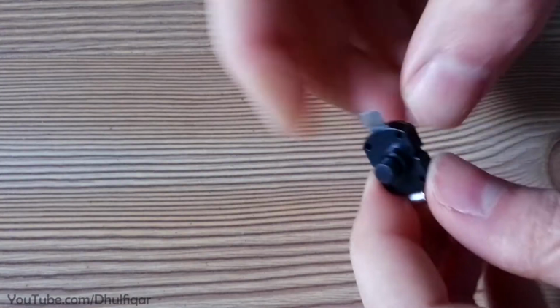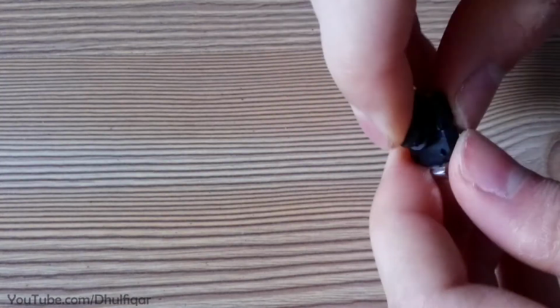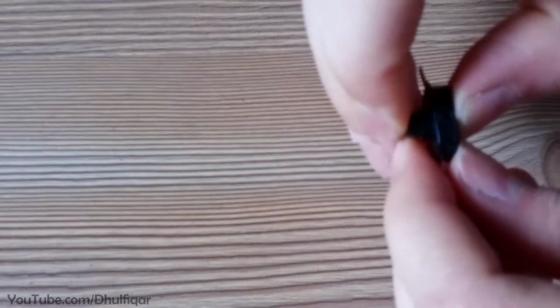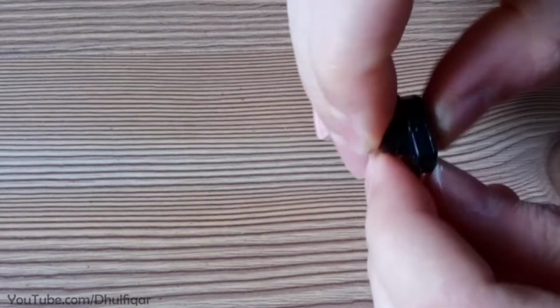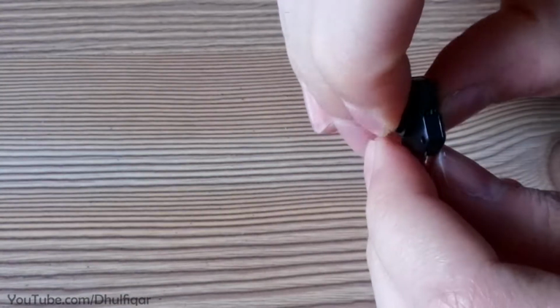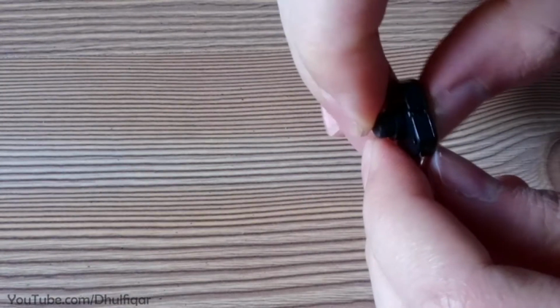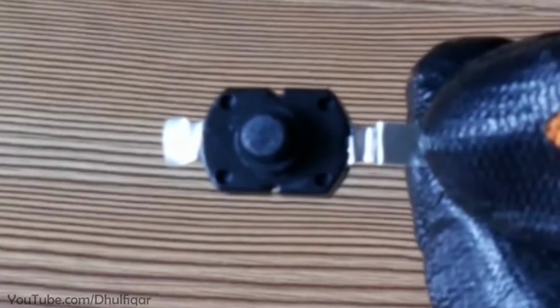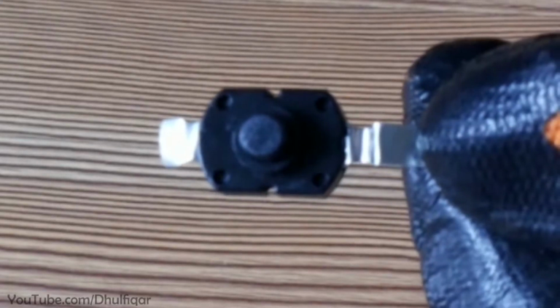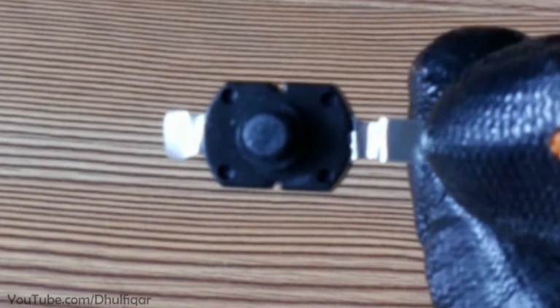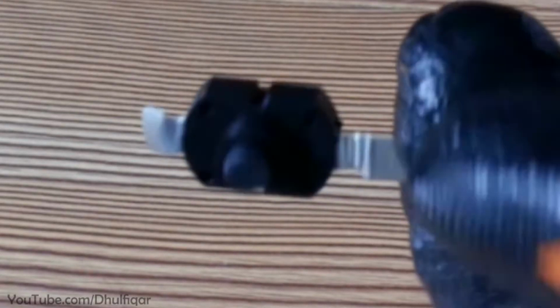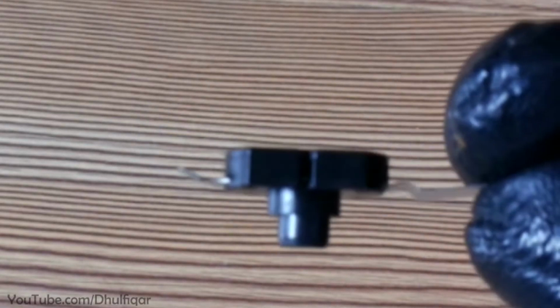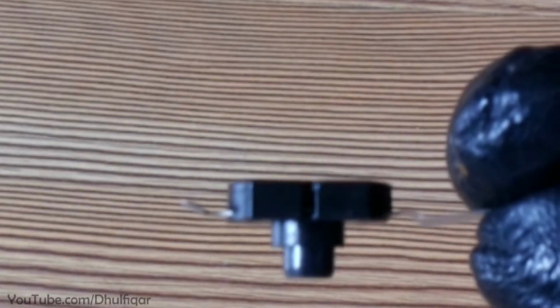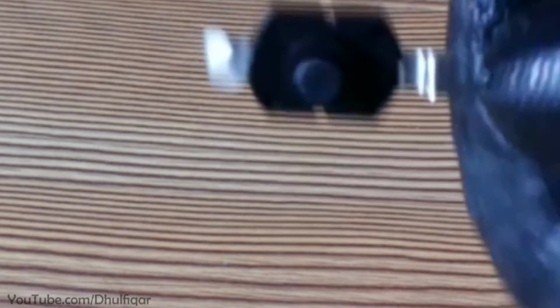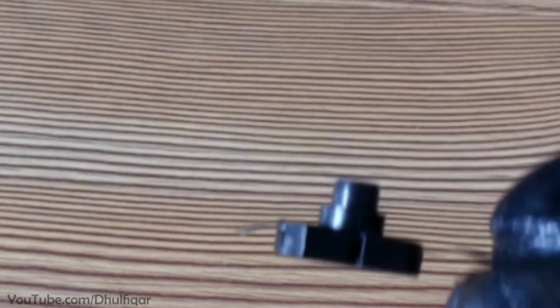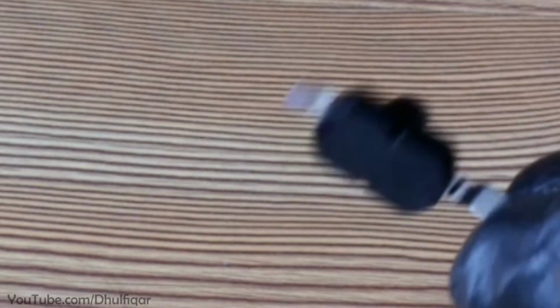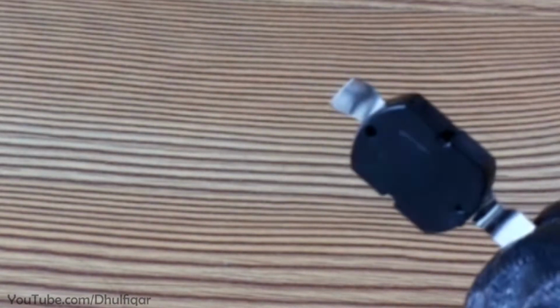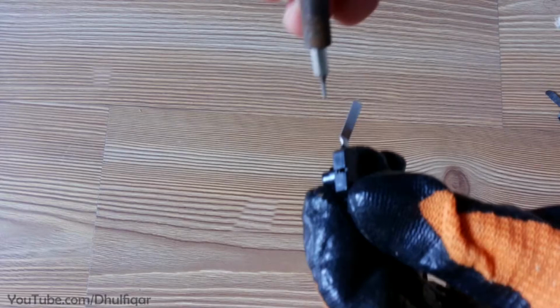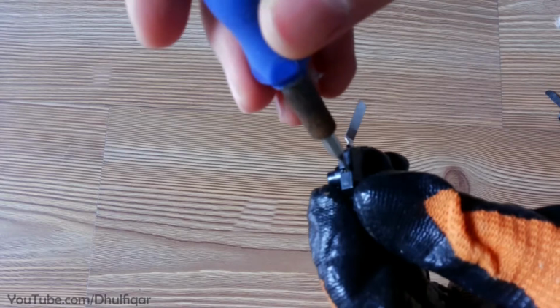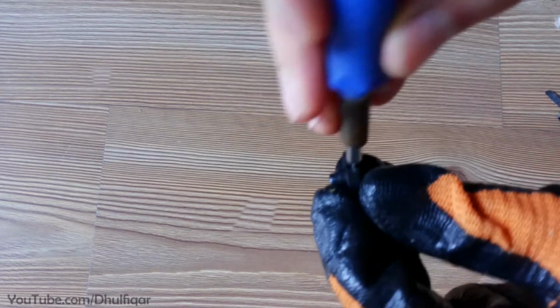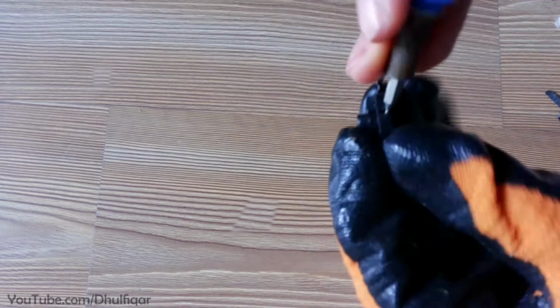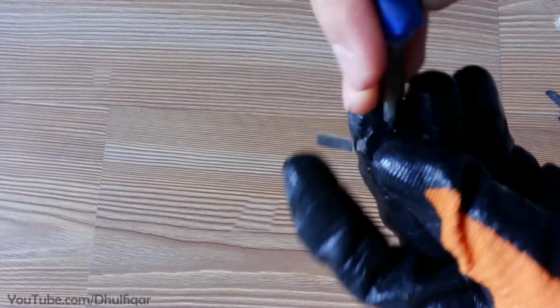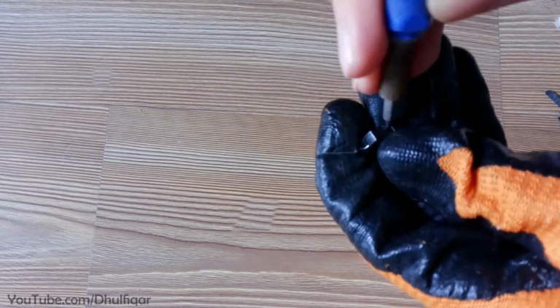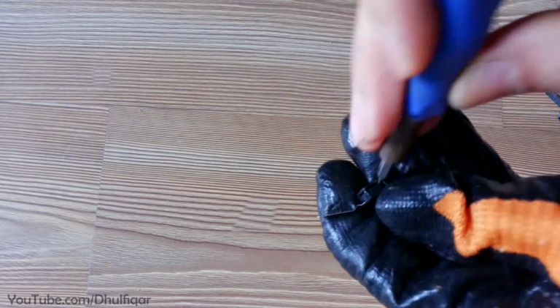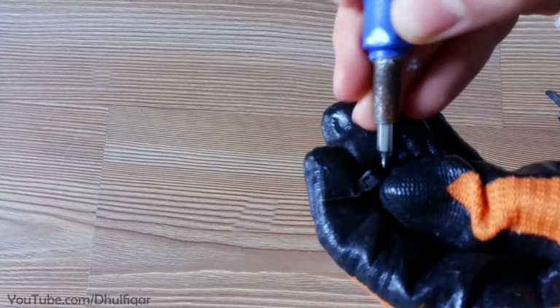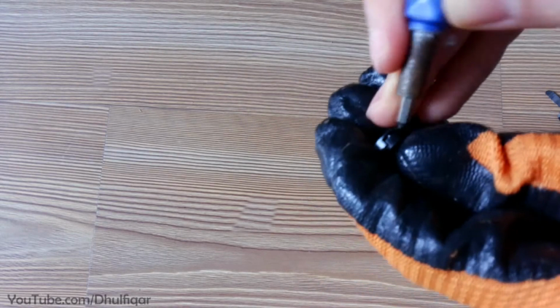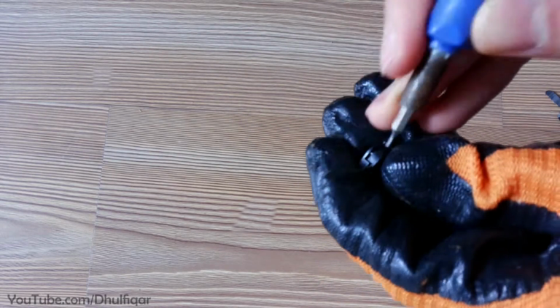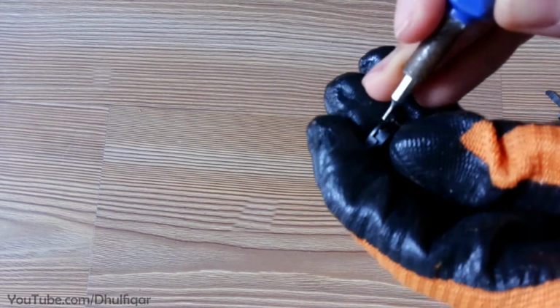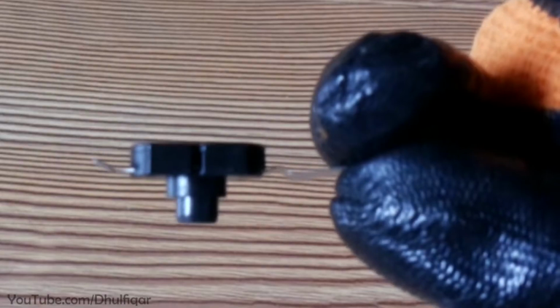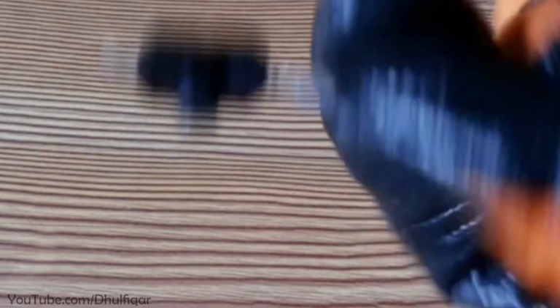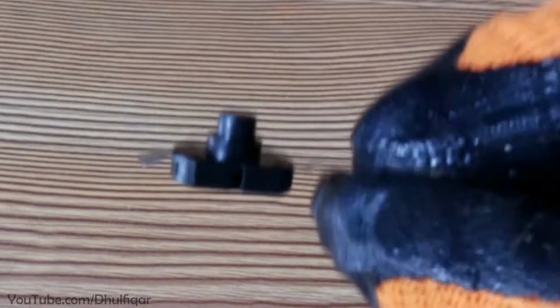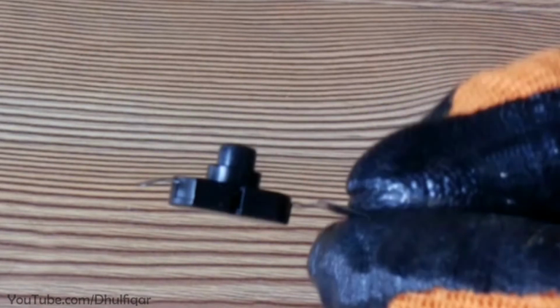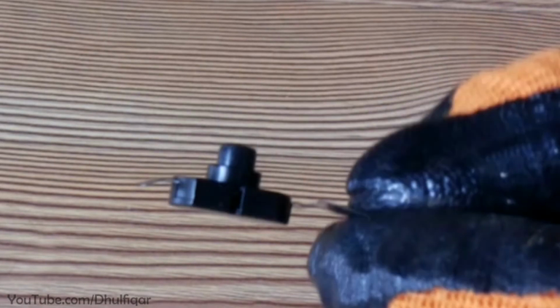Welcome. In this video I'll show you how to fix this self-locking tactile switch. Start by disassembling the switch by inserting a thin tool through these two holes on the sides.